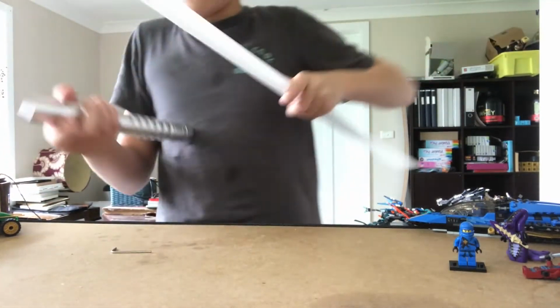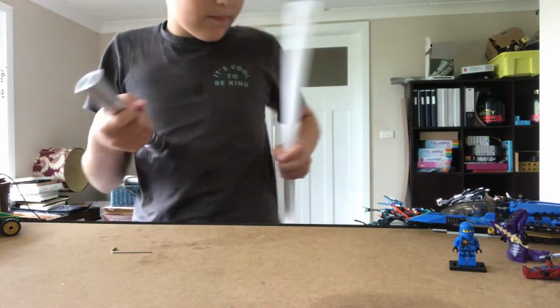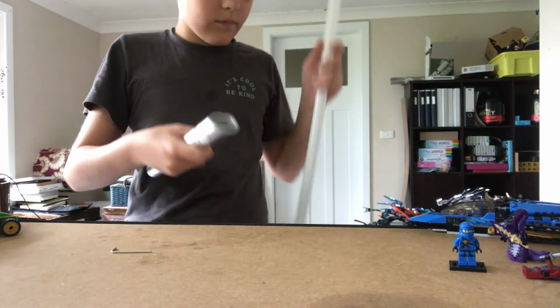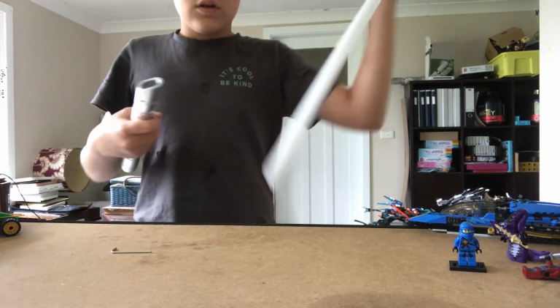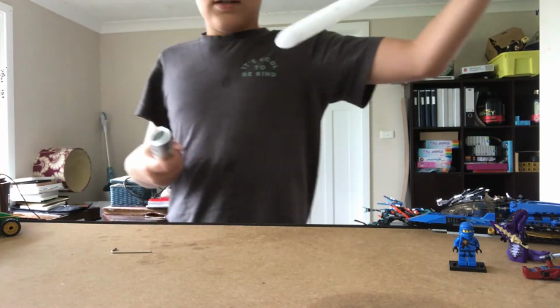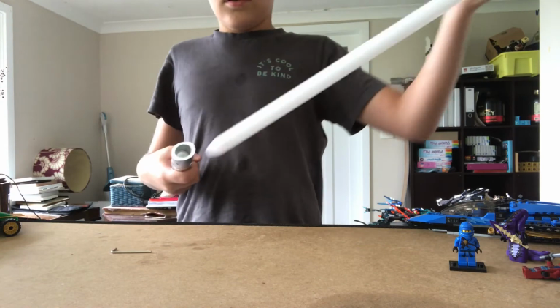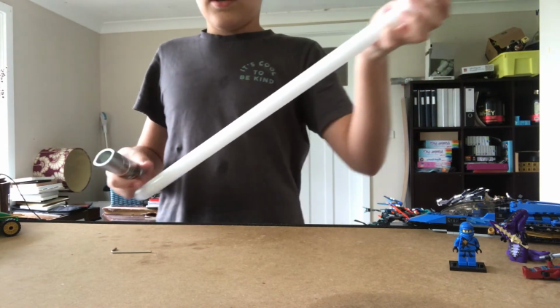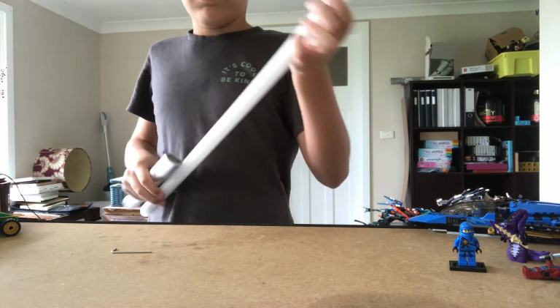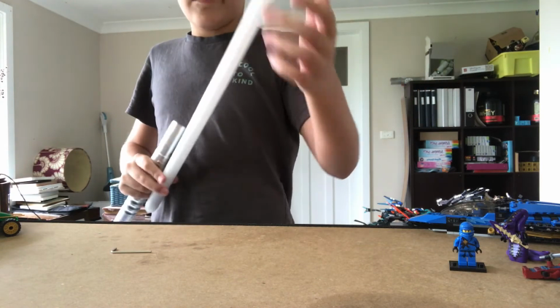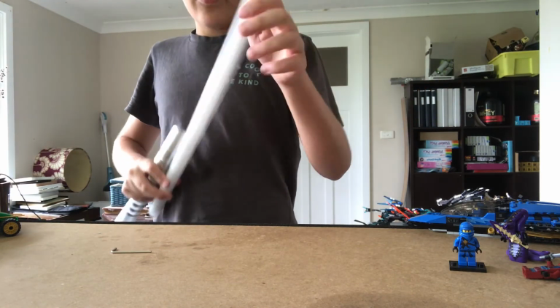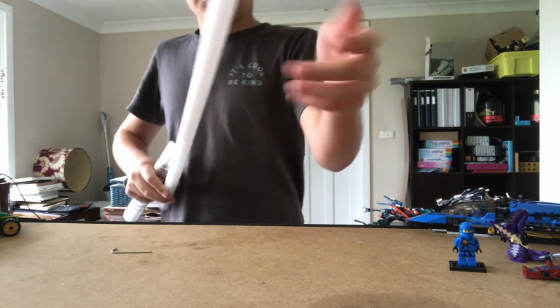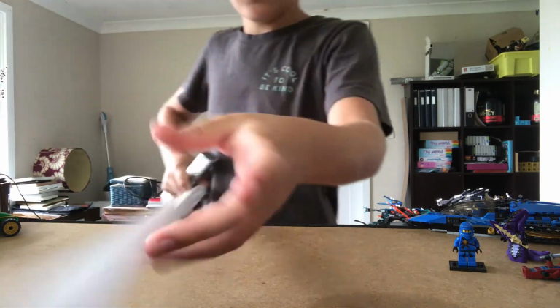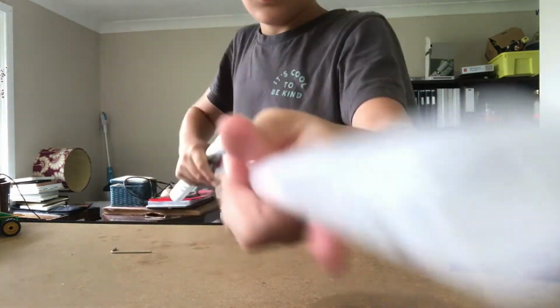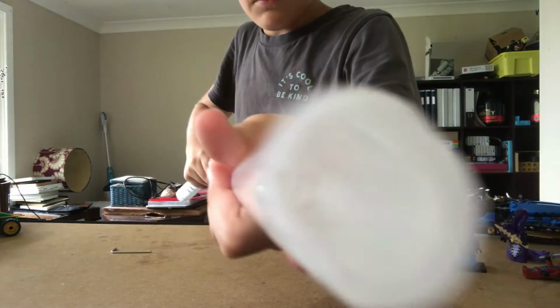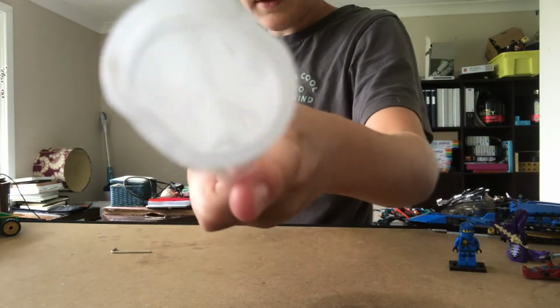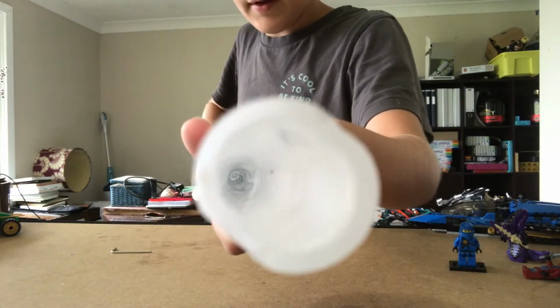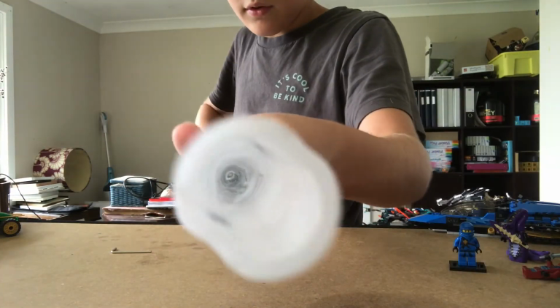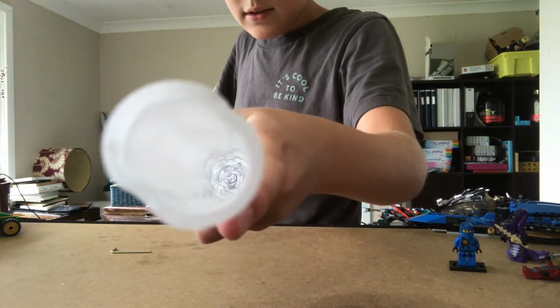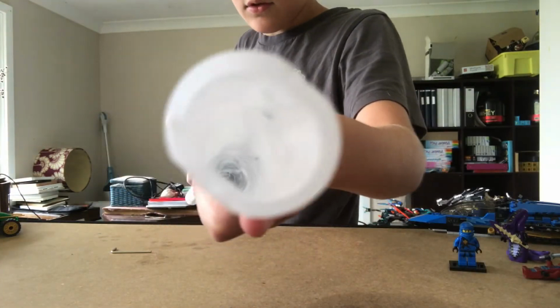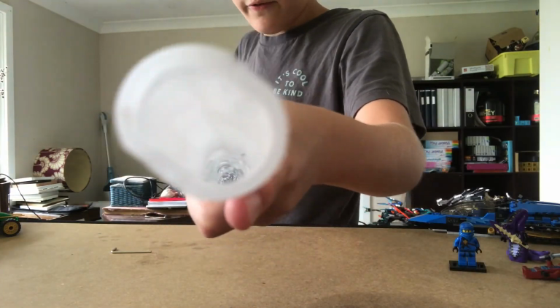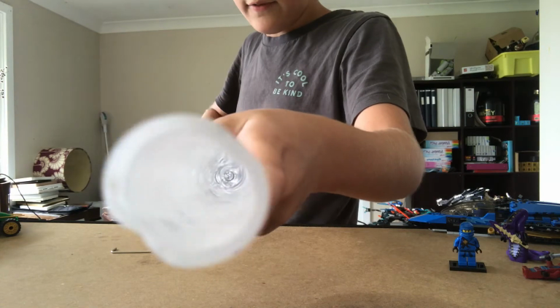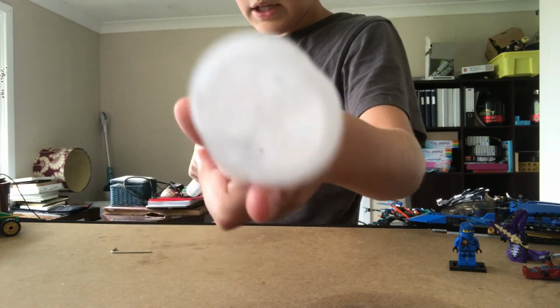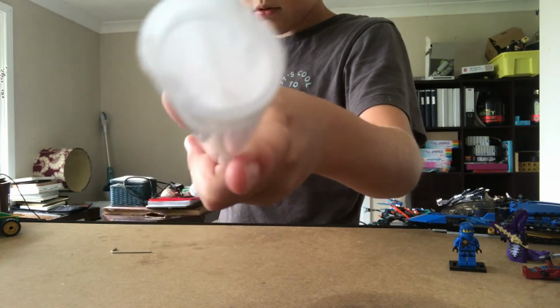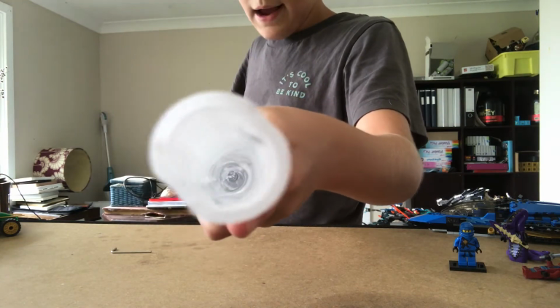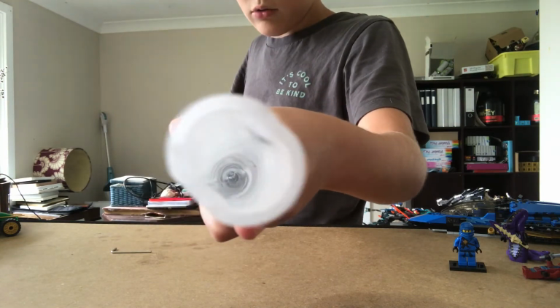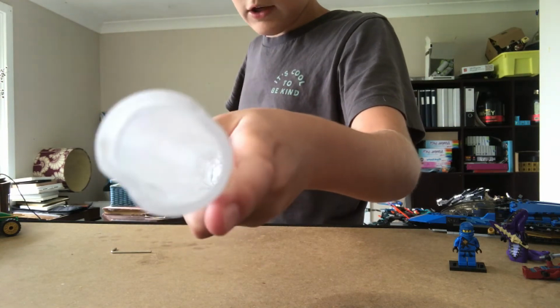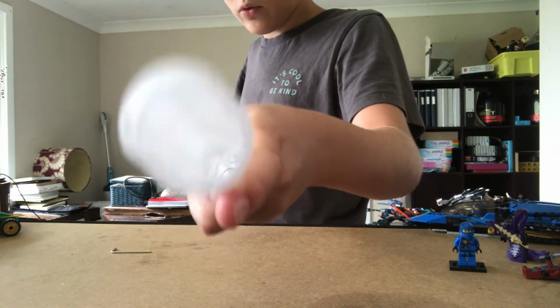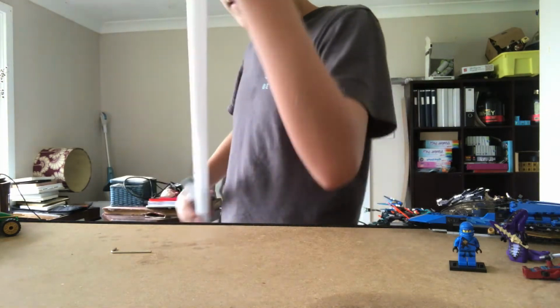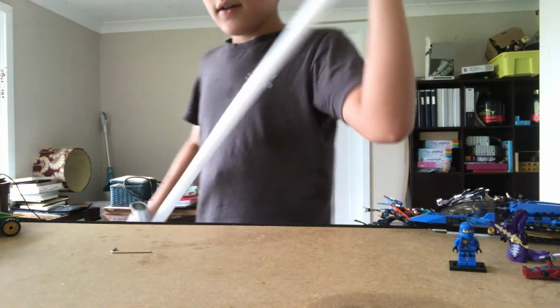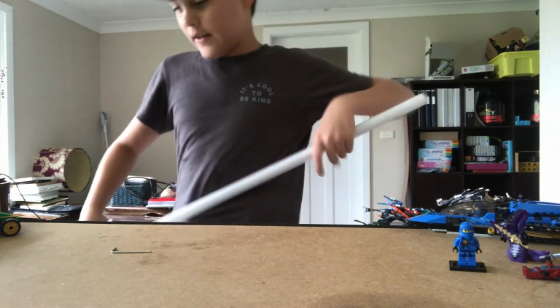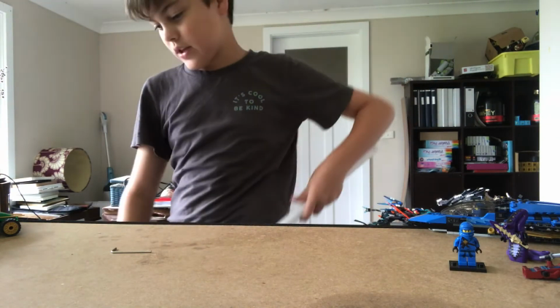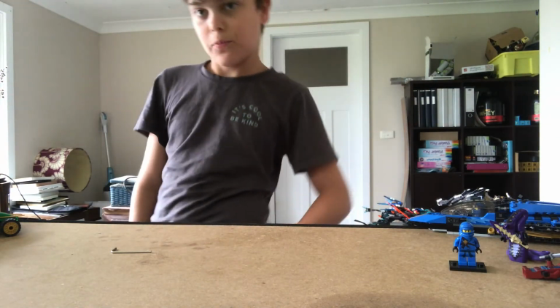It's a pretty good blade, pretty solid. If you look down the middle you can see it's got reflective material inside, which actually looks very cool — I never noticed that properly before.